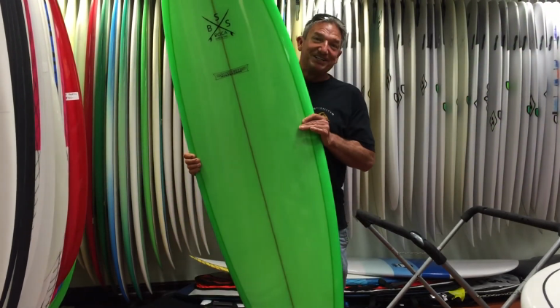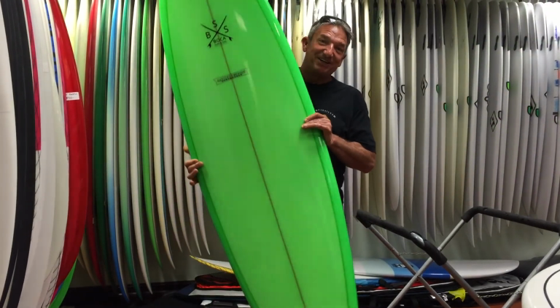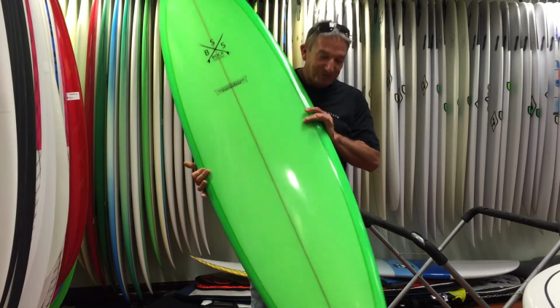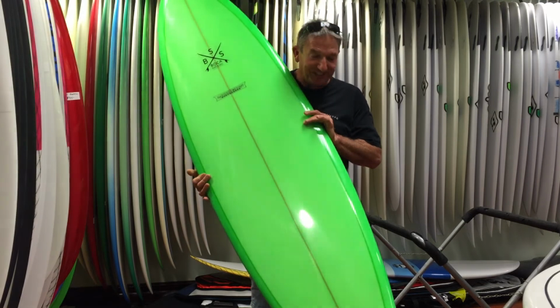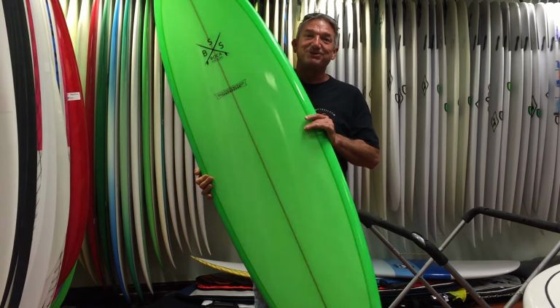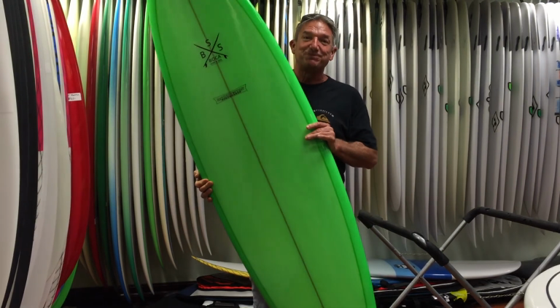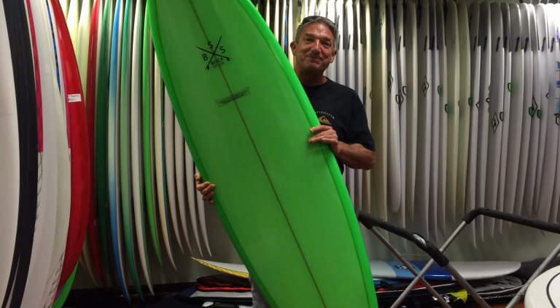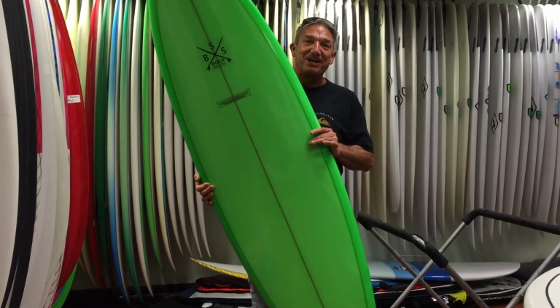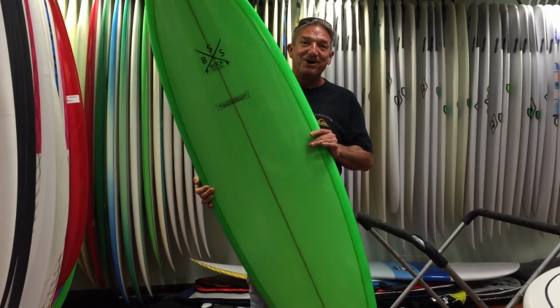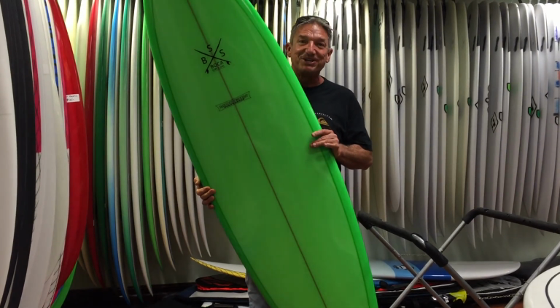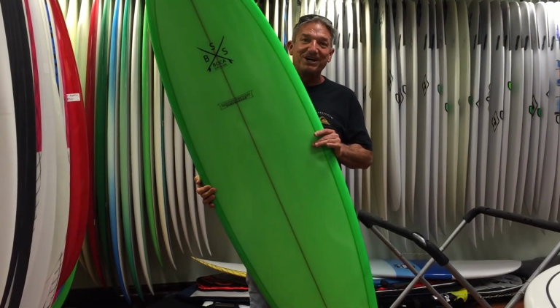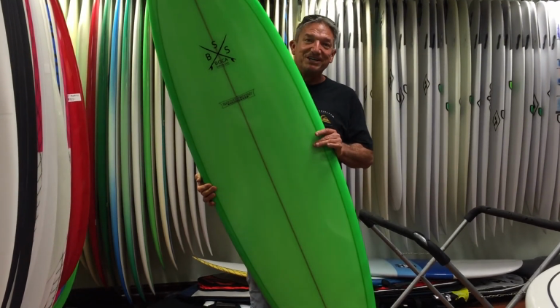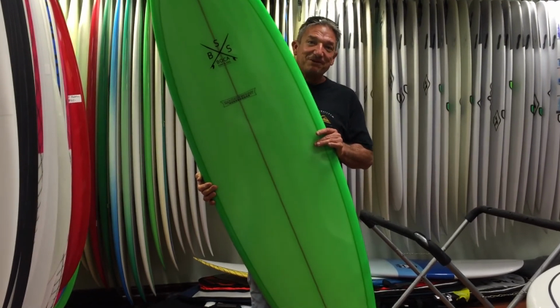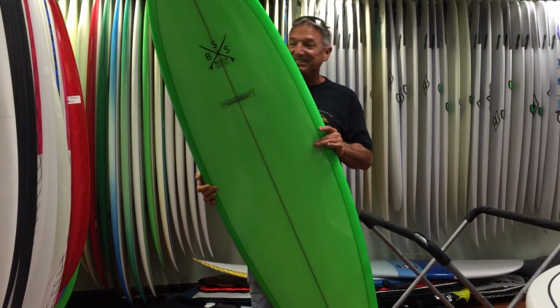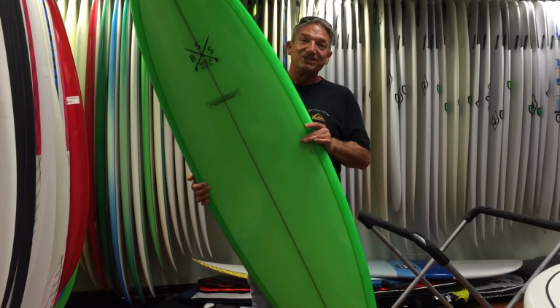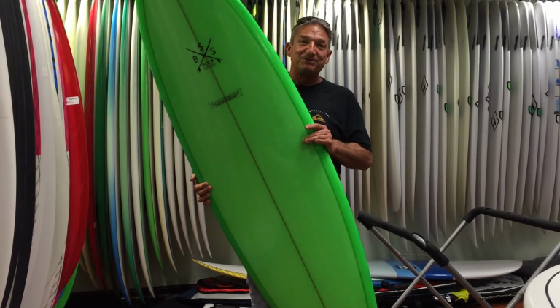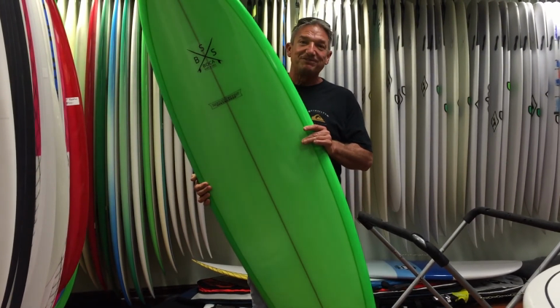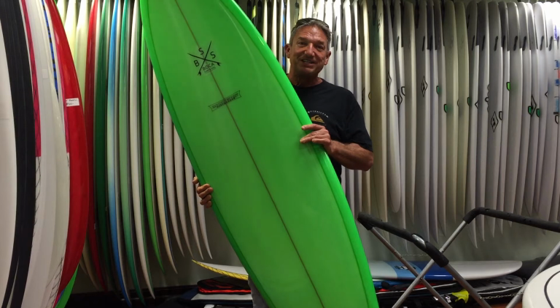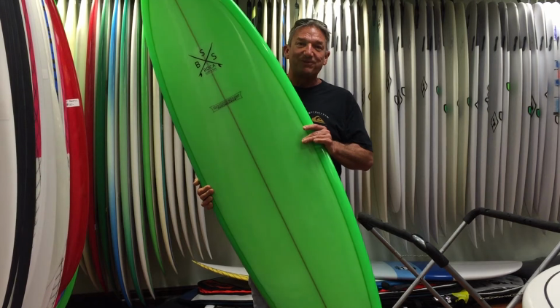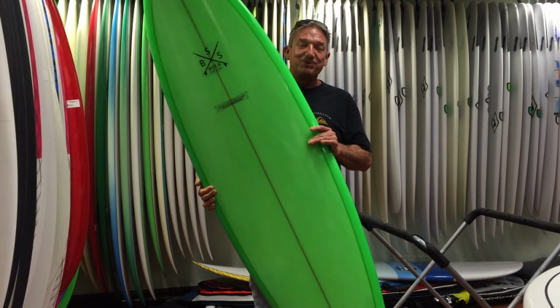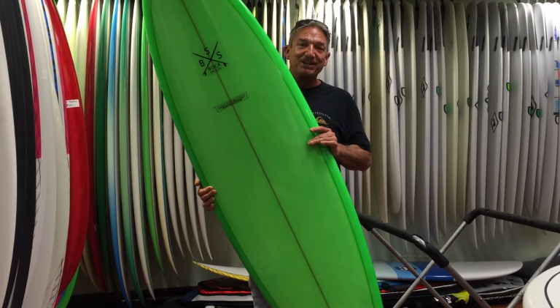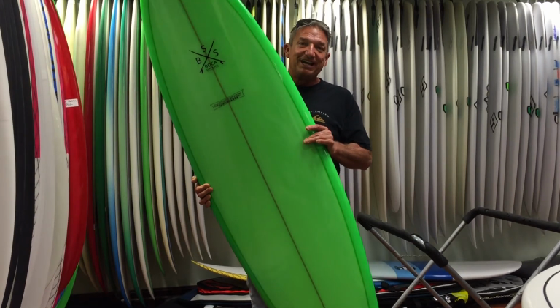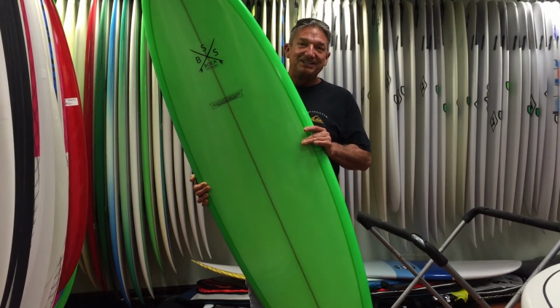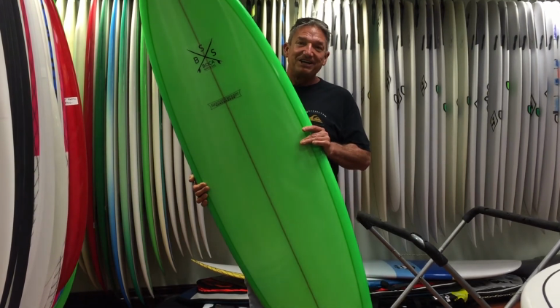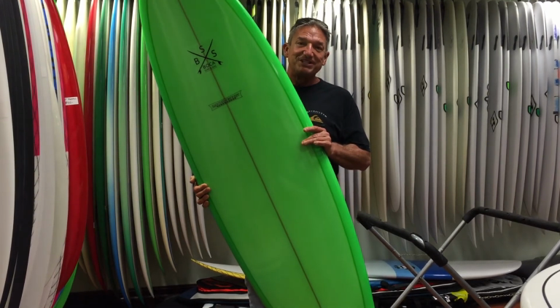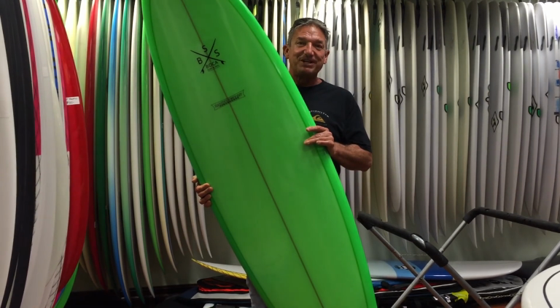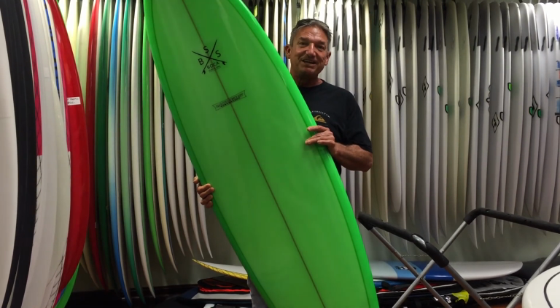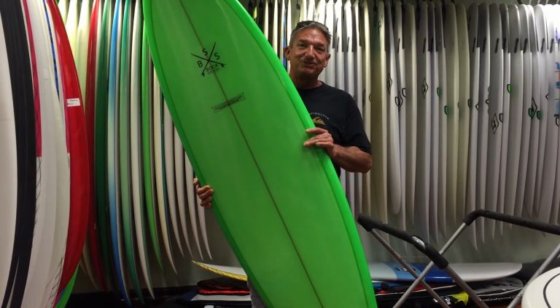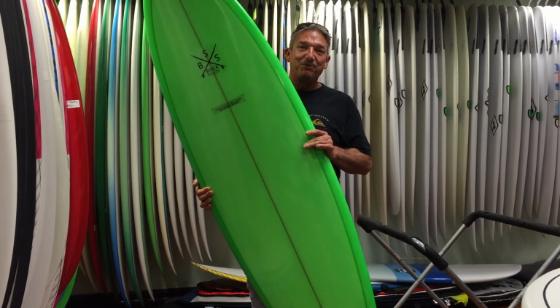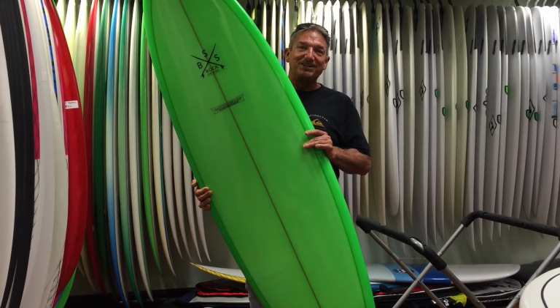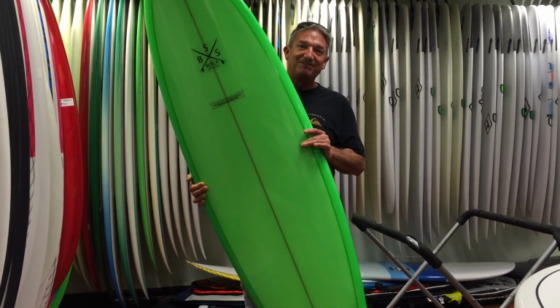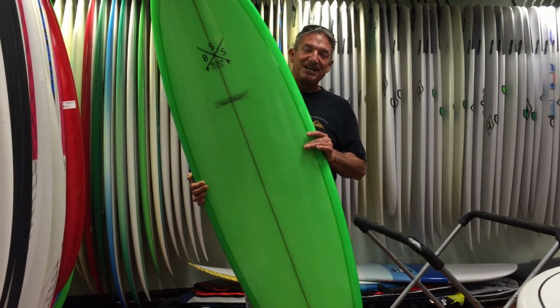You gotta love this green — it really just pops out on the water. So come by, take a look at it. We'd love to size you up for the right board, and otherwise have a great day and we'll look for you in the water. Have a great day.